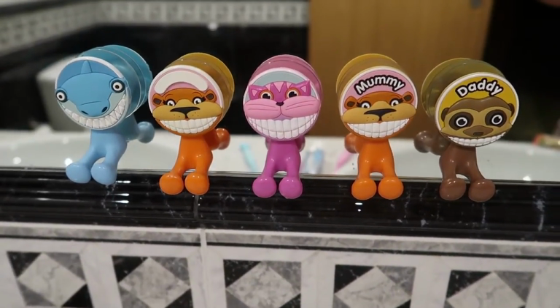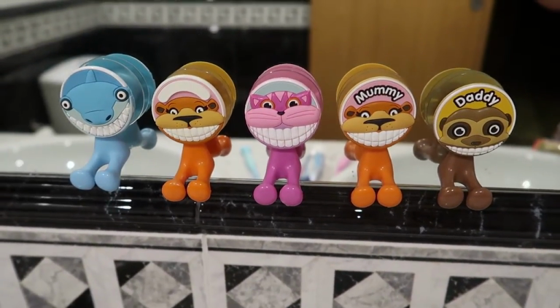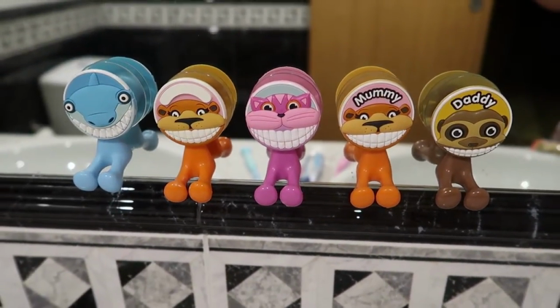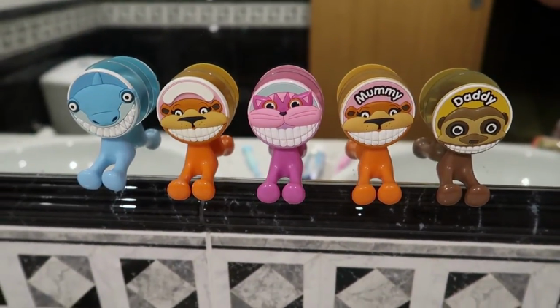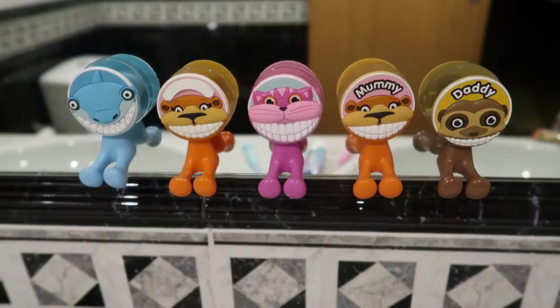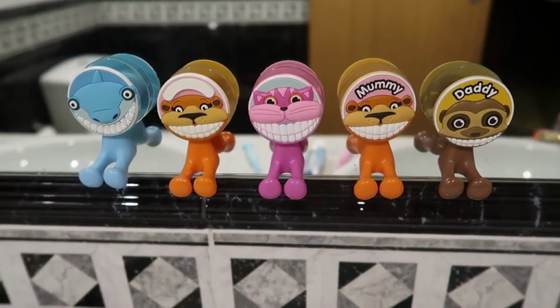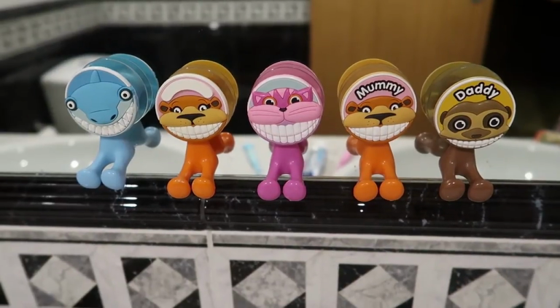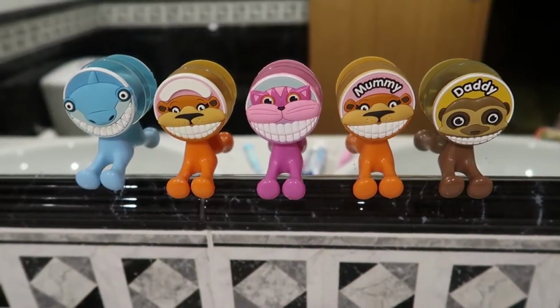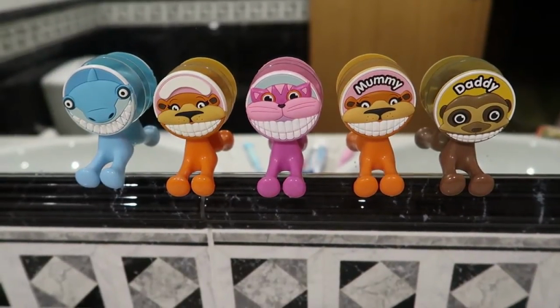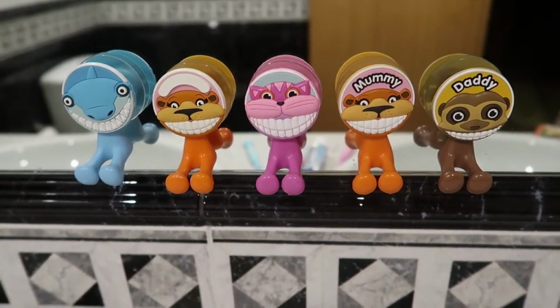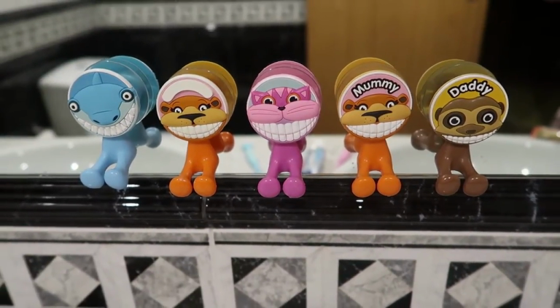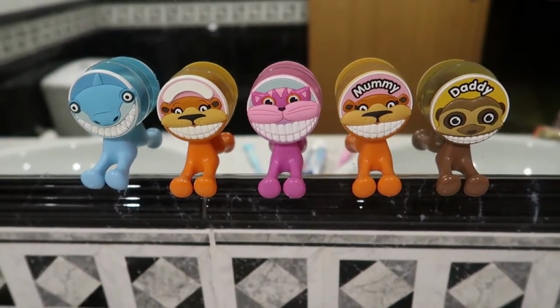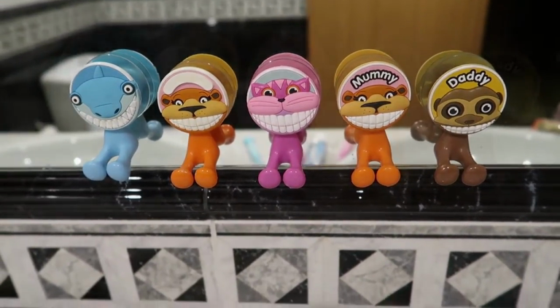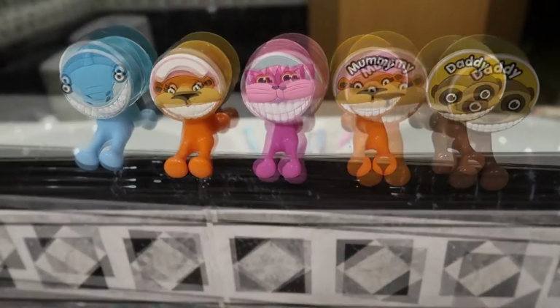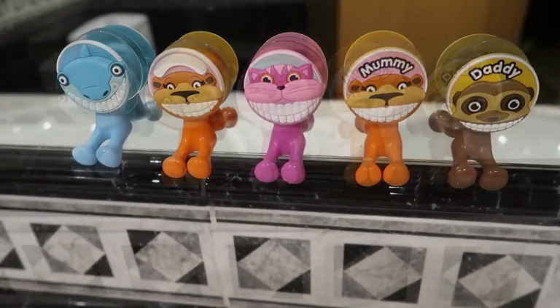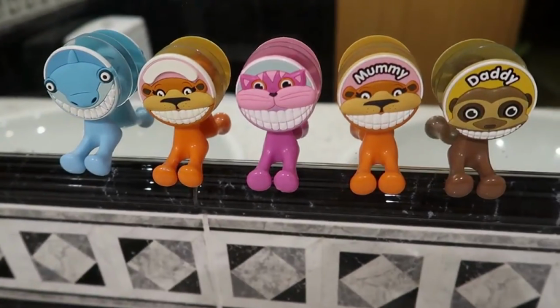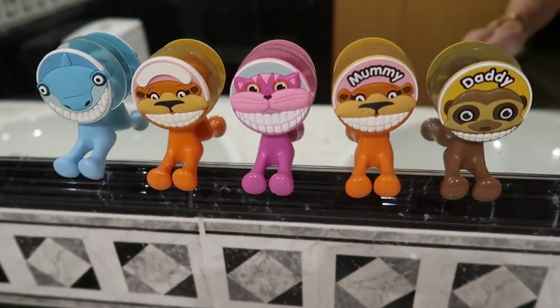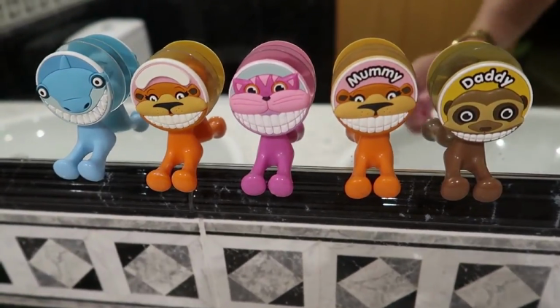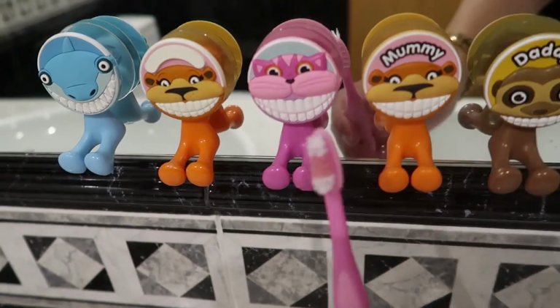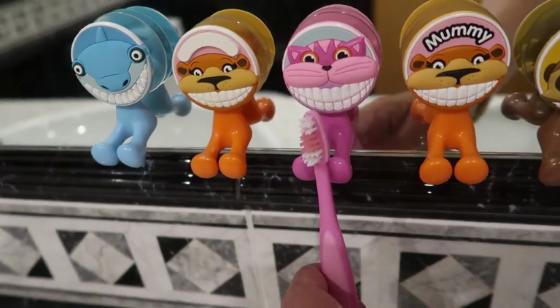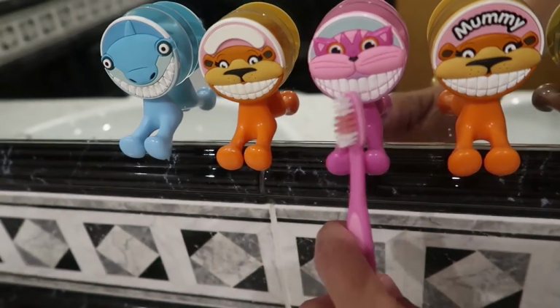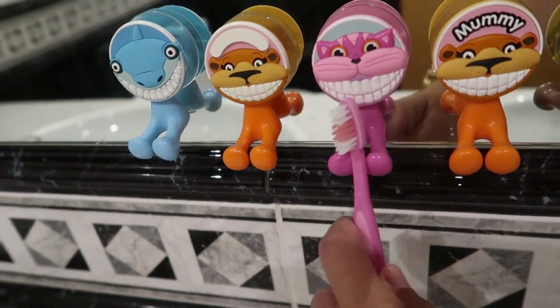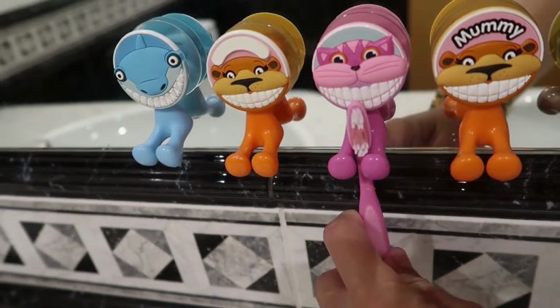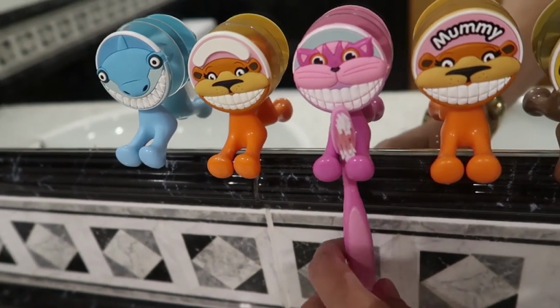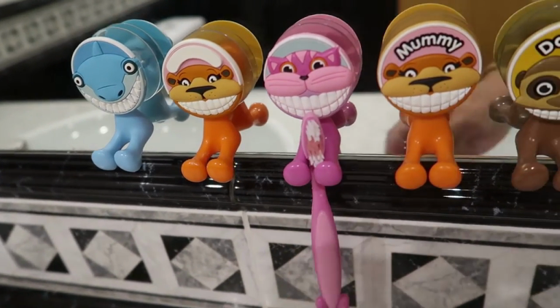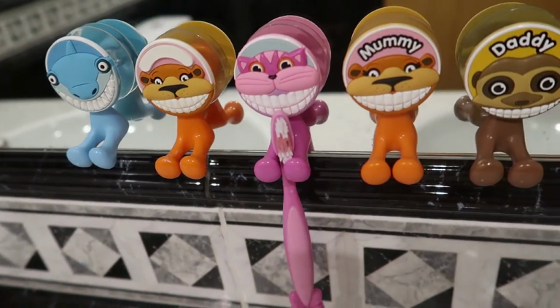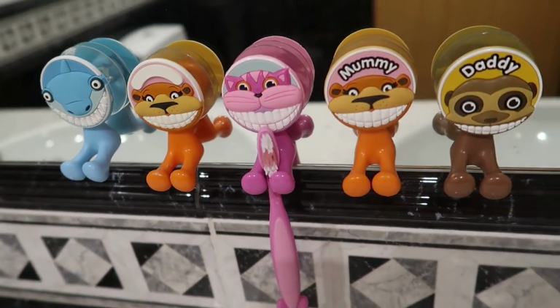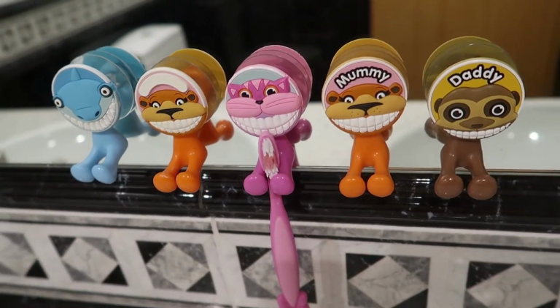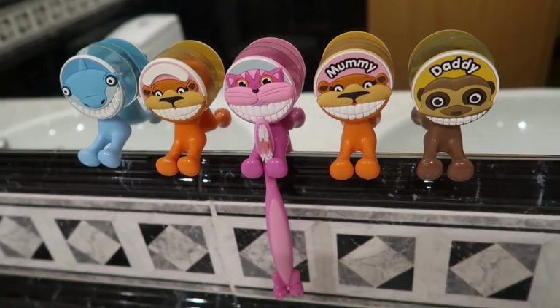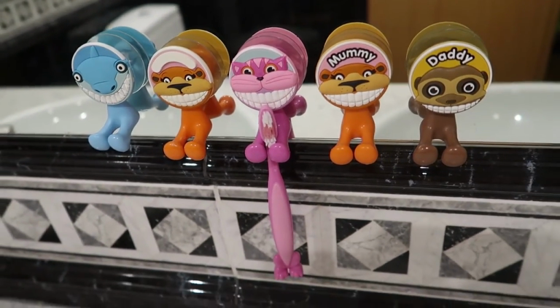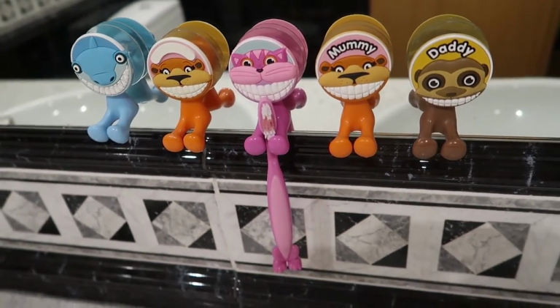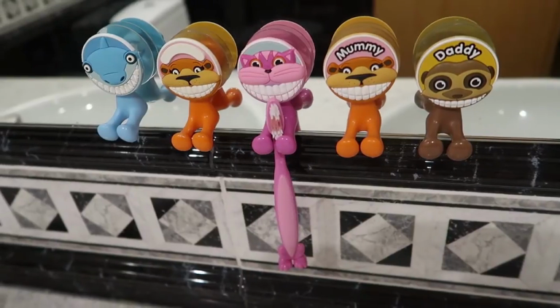Hi guys! Today I will show you a toy that I found in a shop in Algarve, Portugal, that is very funny. It's a collection of toothbrush holders and toothbrushes with animals smiling.